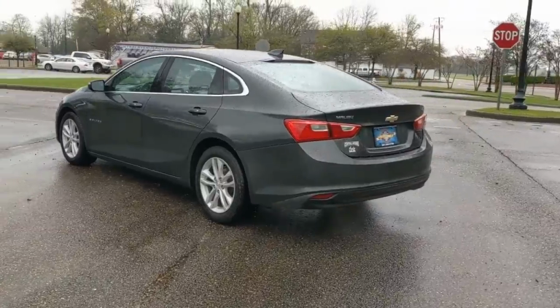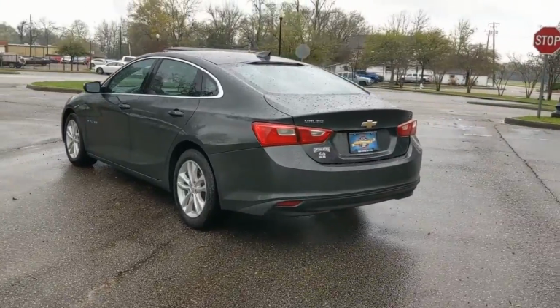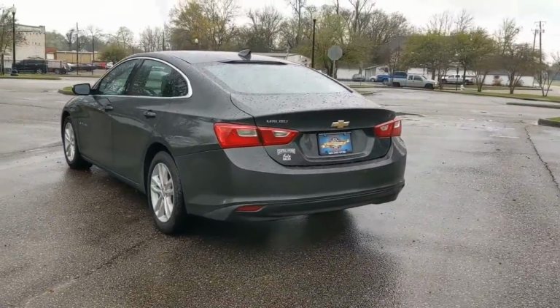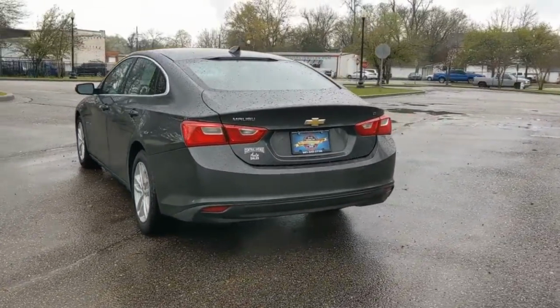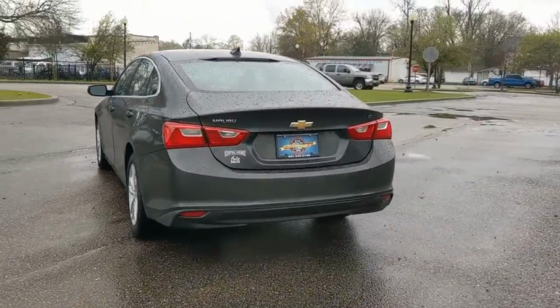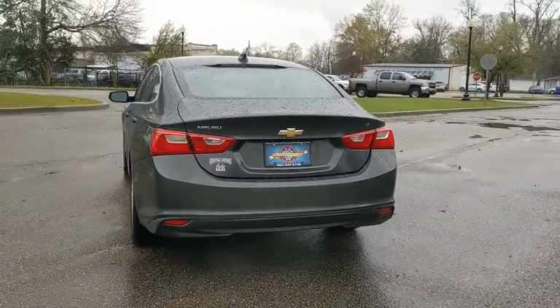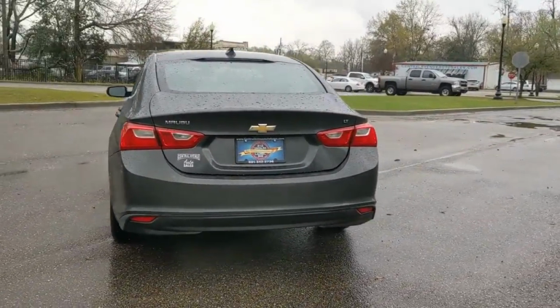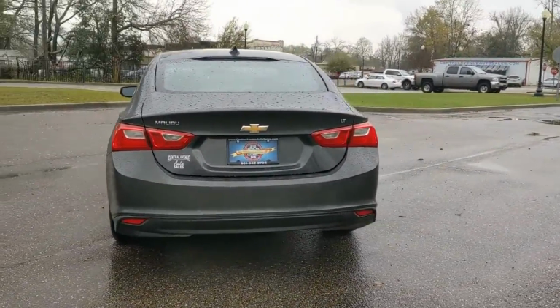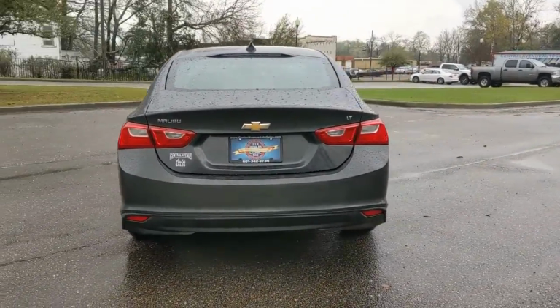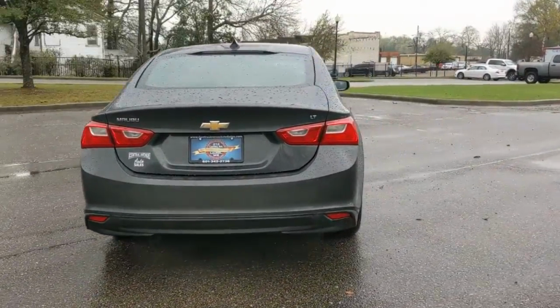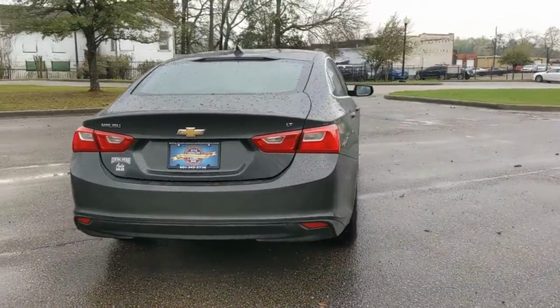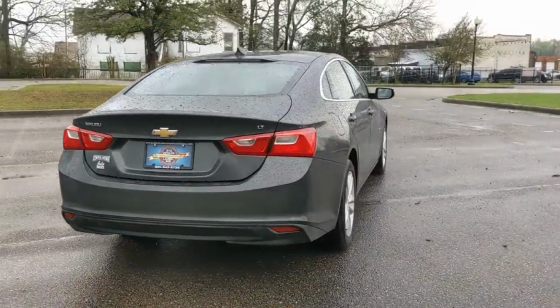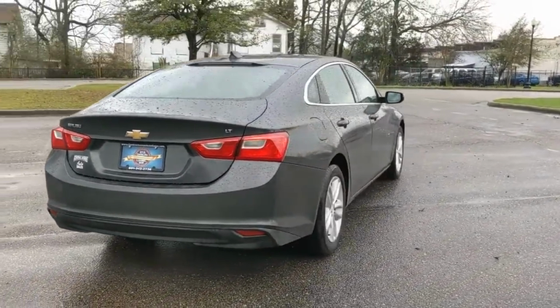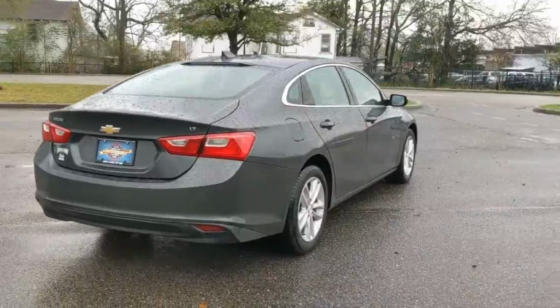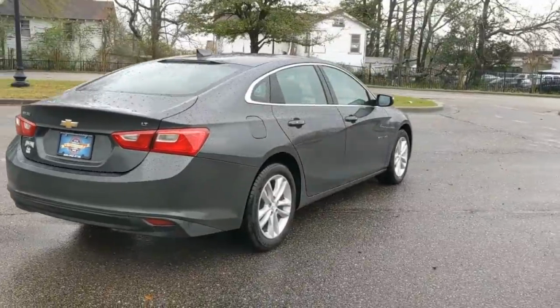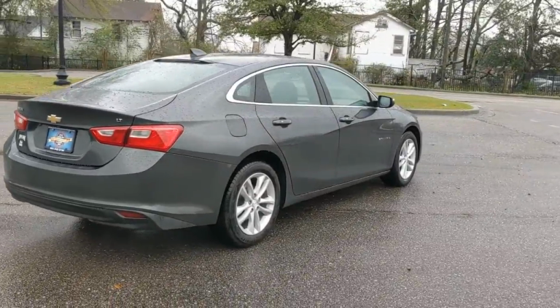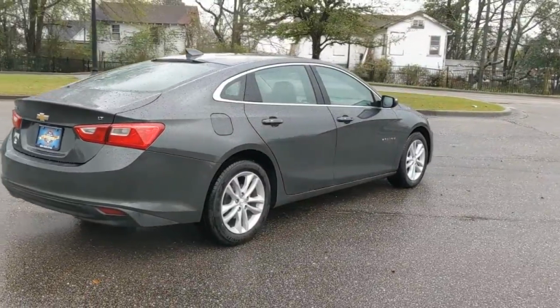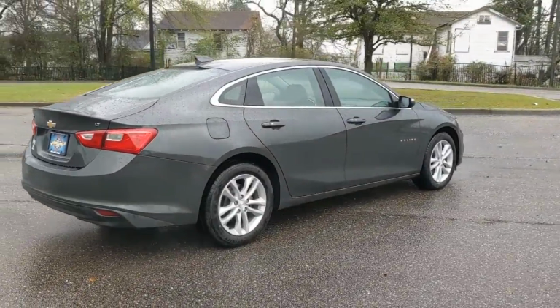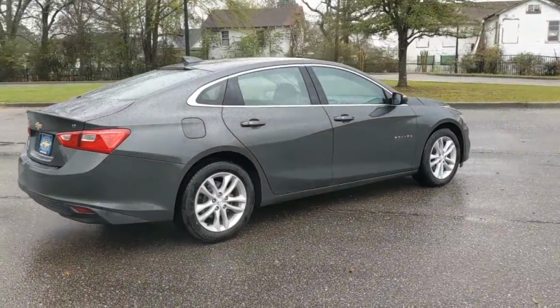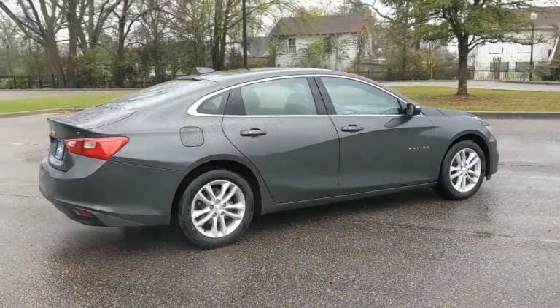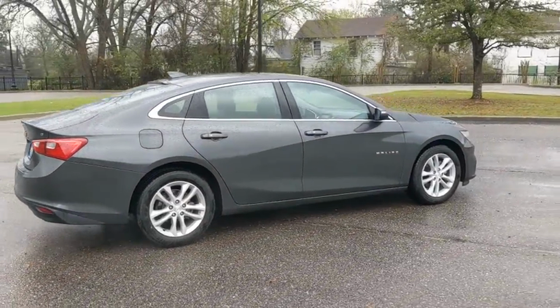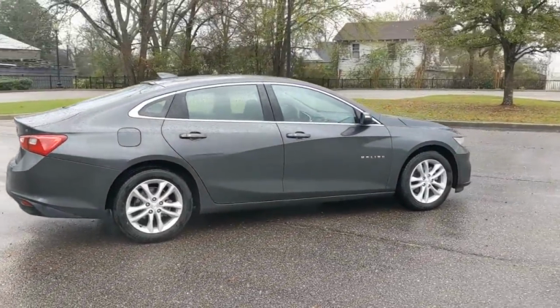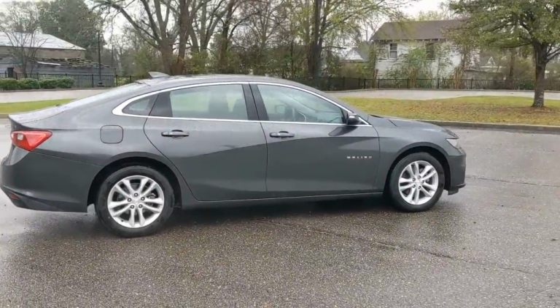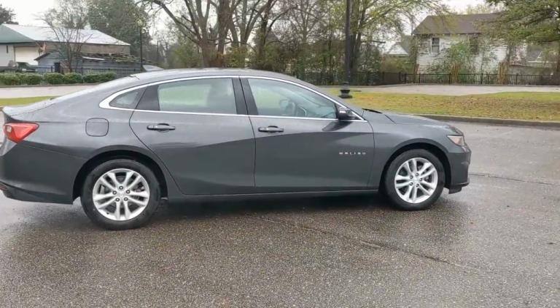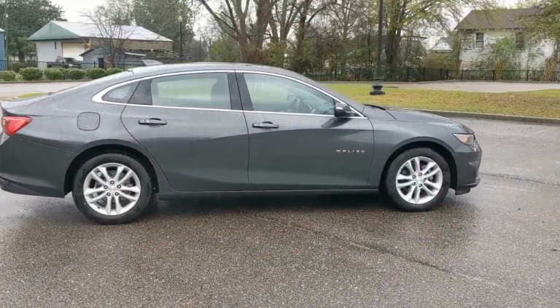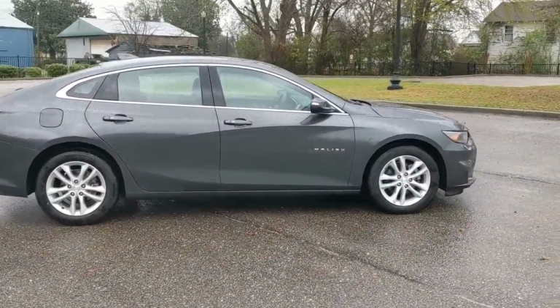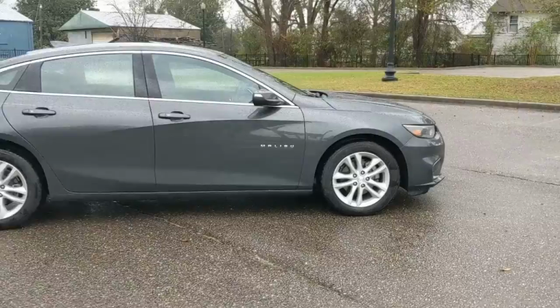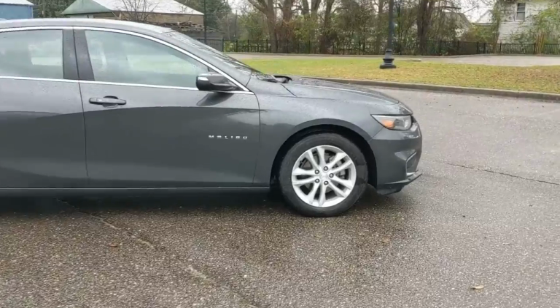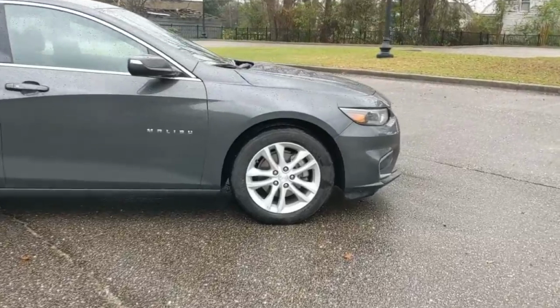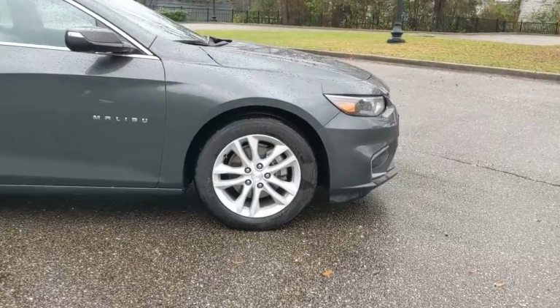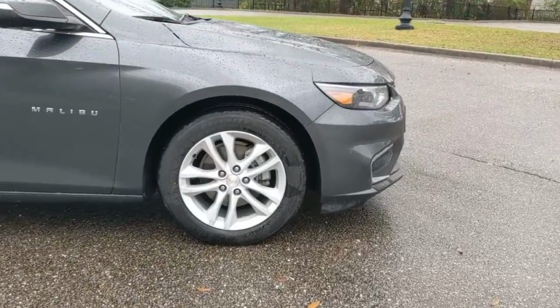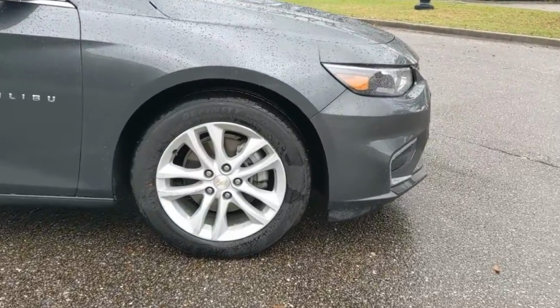These are just some of the great options this vehicle comes with: keyless entry, navigation system, keyless start, traction control, daytime running lights, power windows, cruise control, power door locks, power steering.